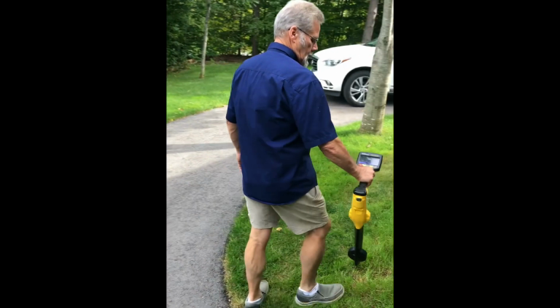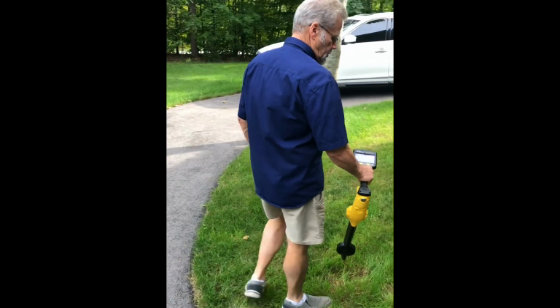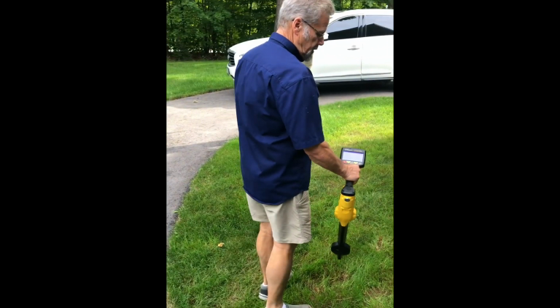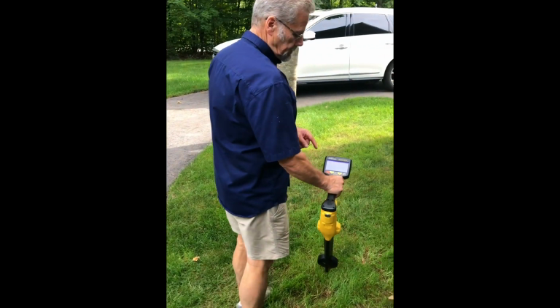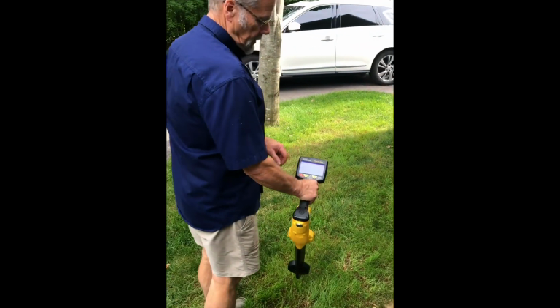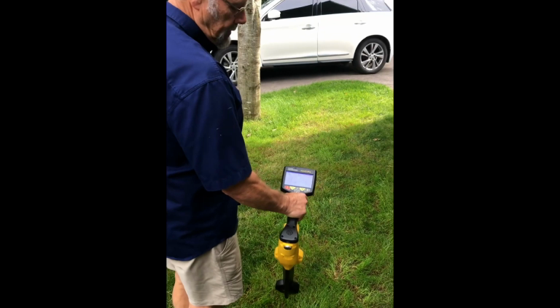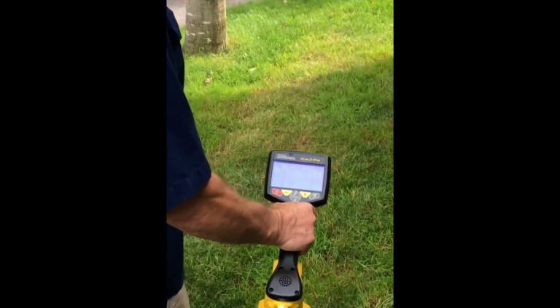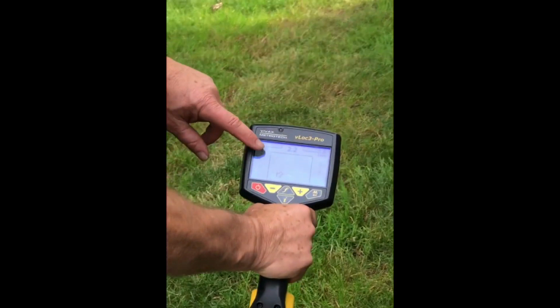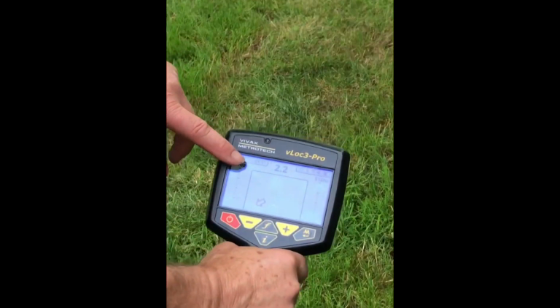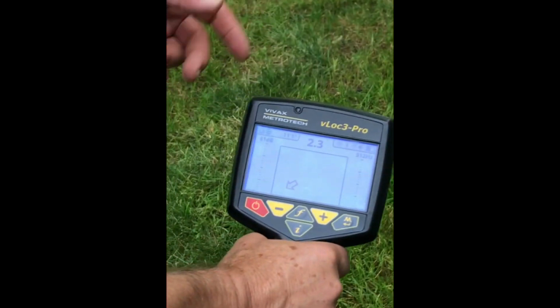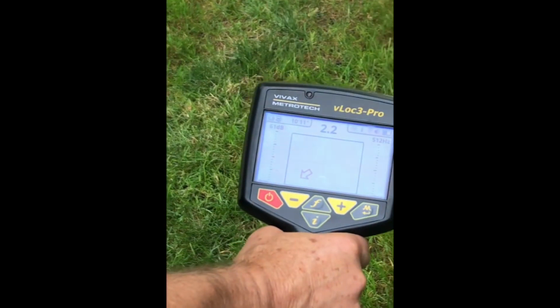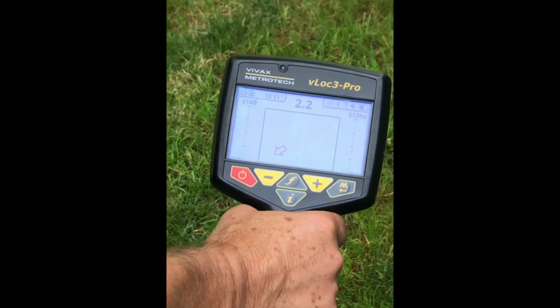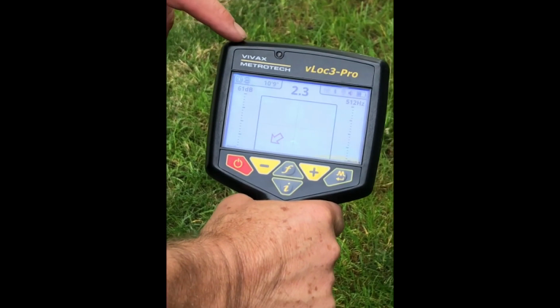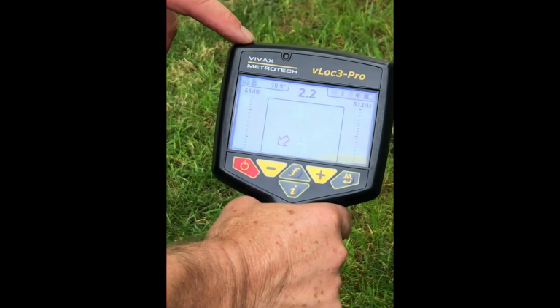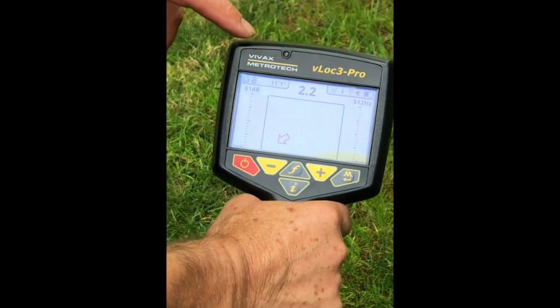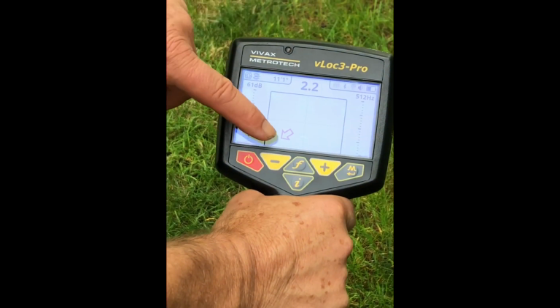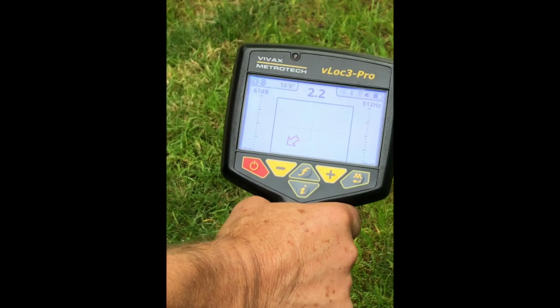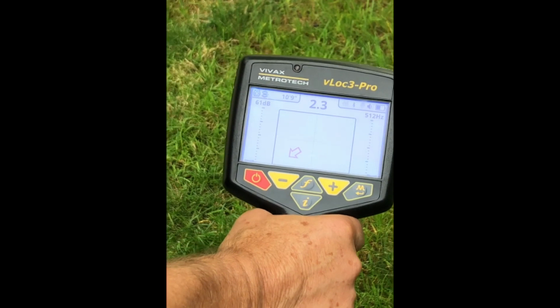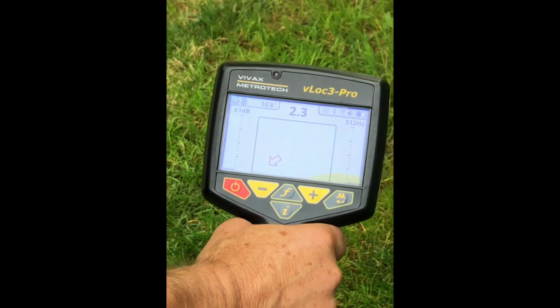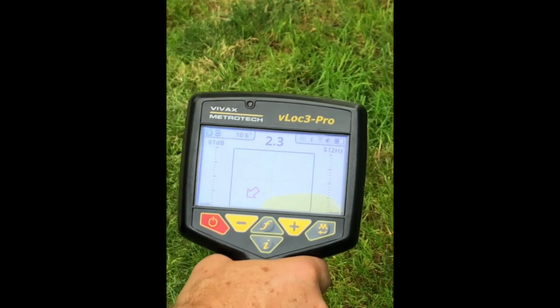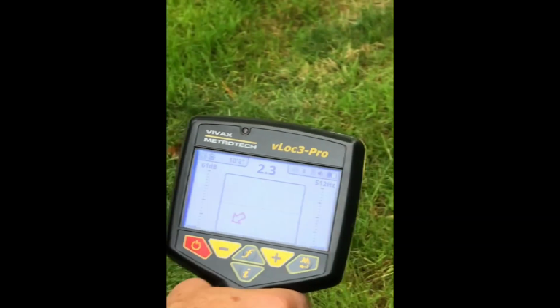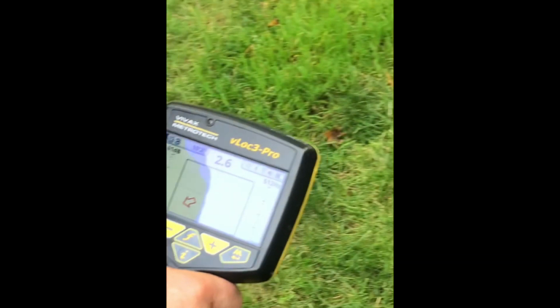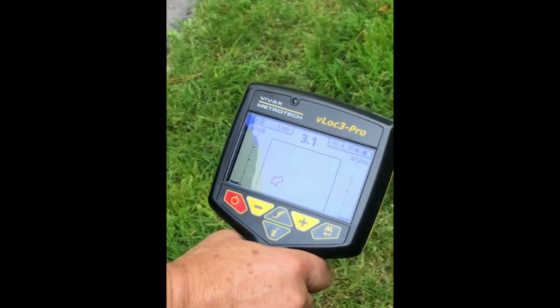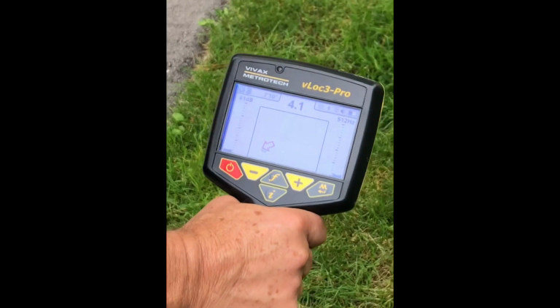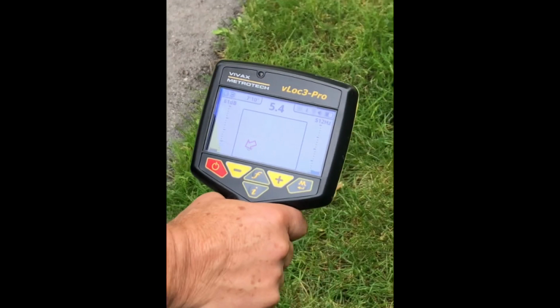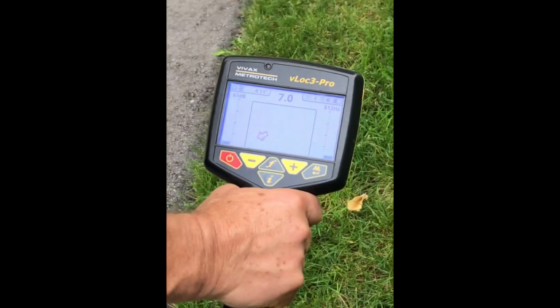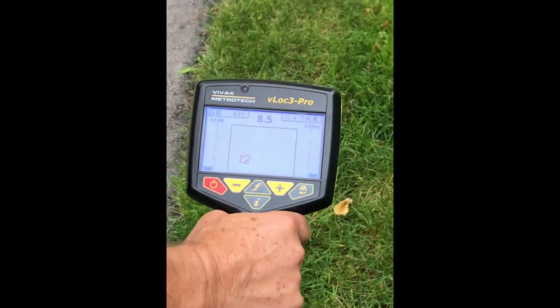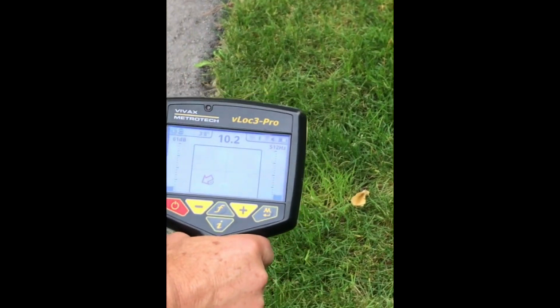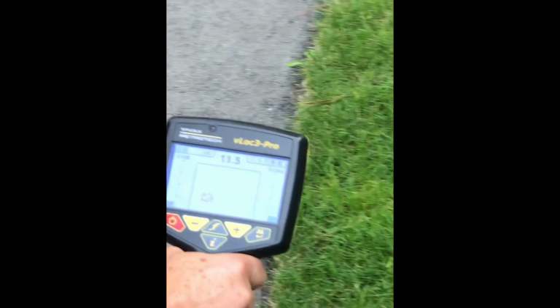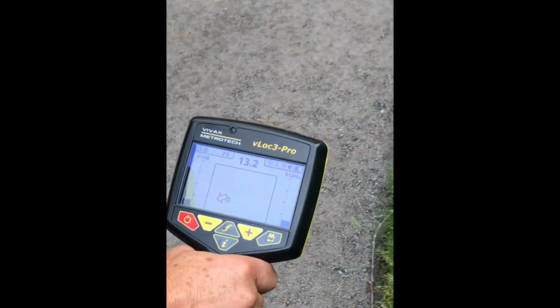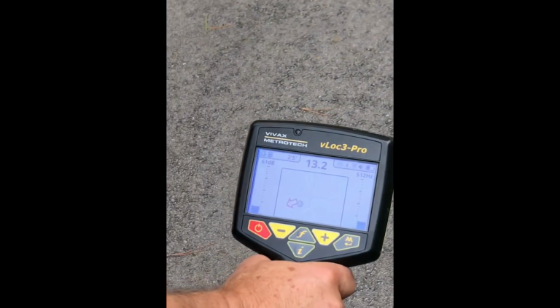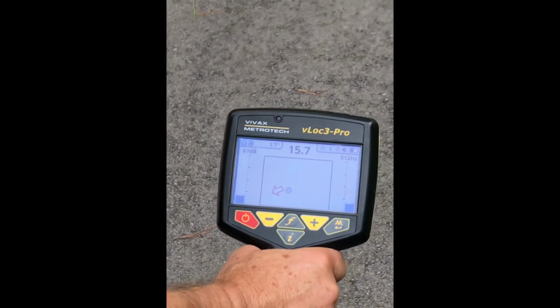Now we position our receiver. Have a look at the screen. Although we're nowhere near the camera head right now, the arrow is pointing us in the general direction. So if we just follow the directions provided by that arrow, here comes the sonde.